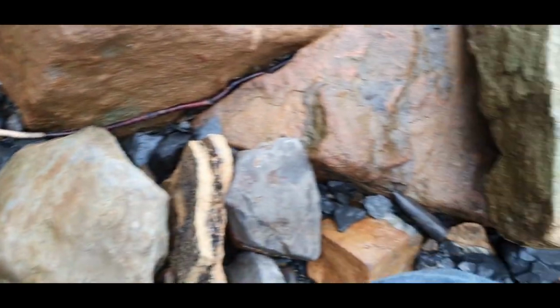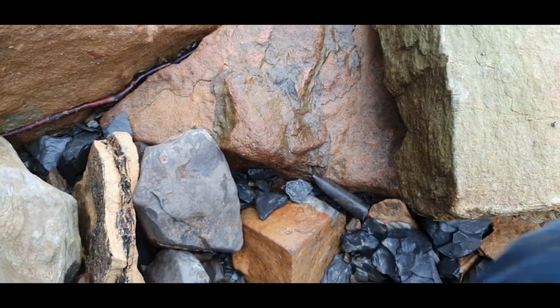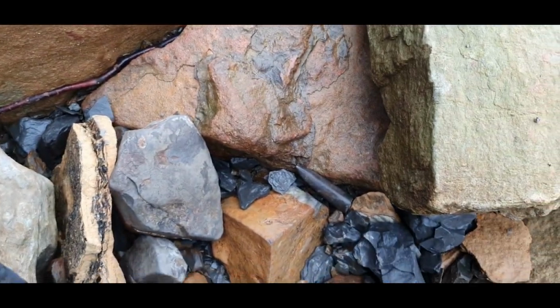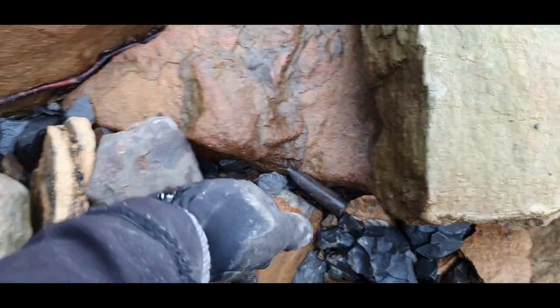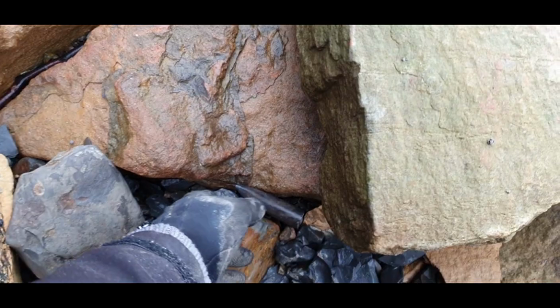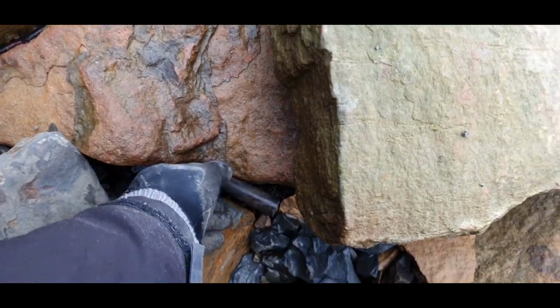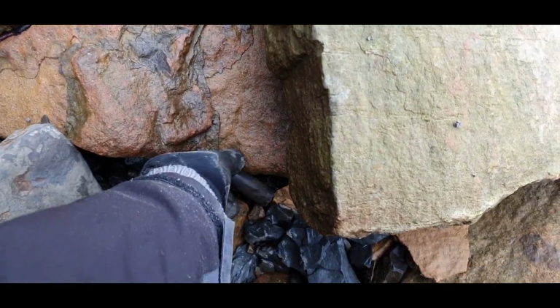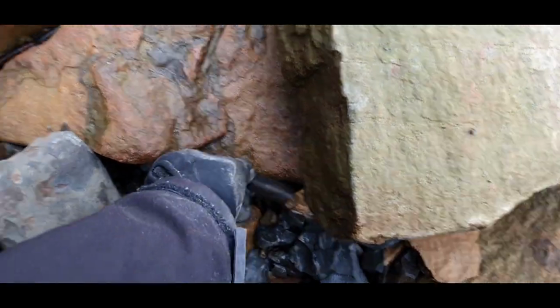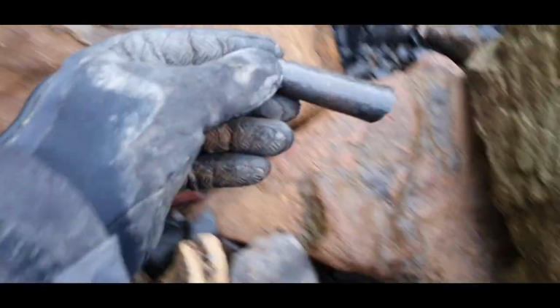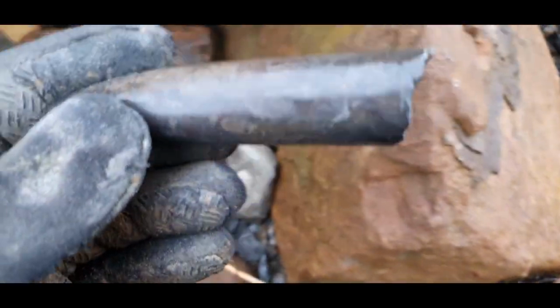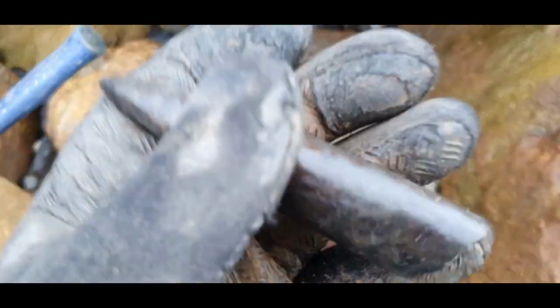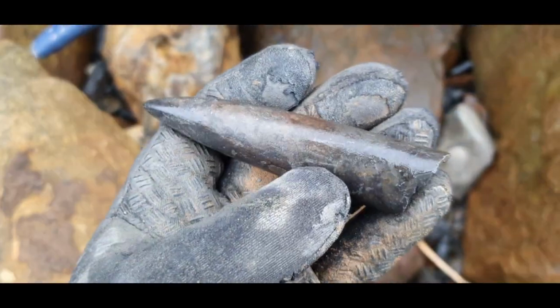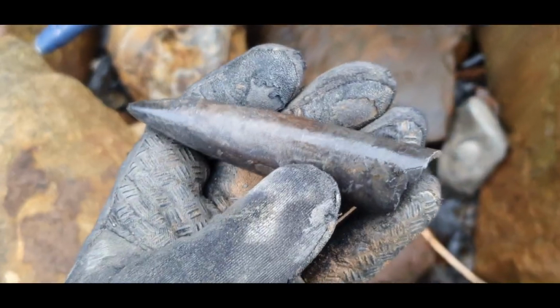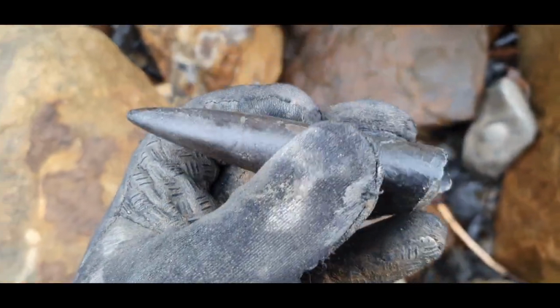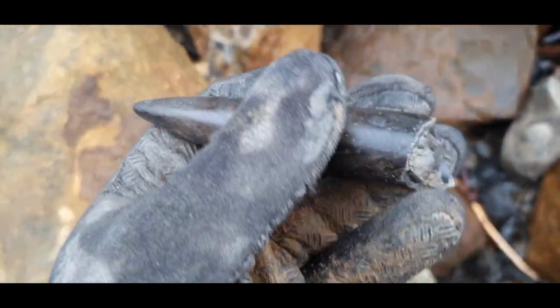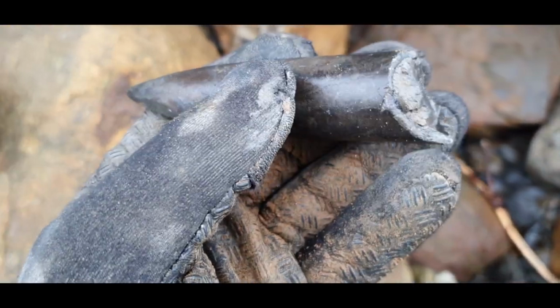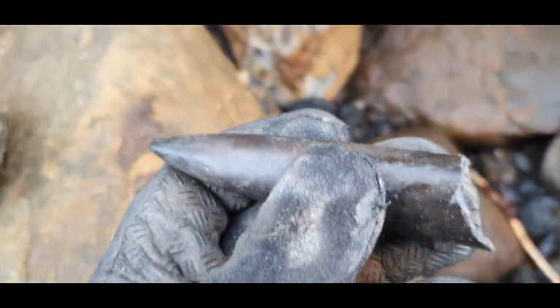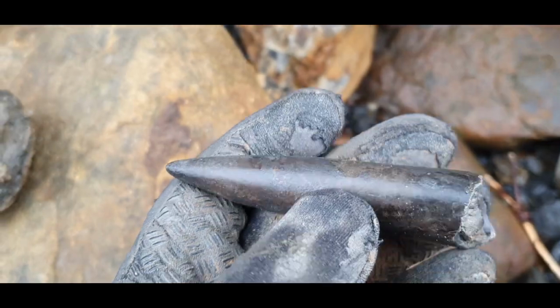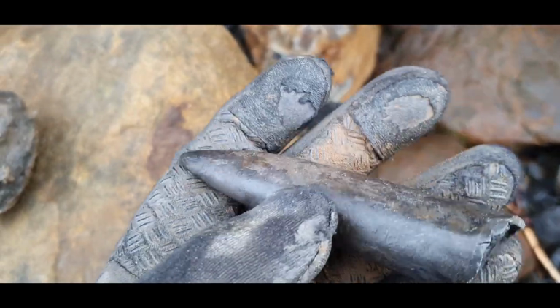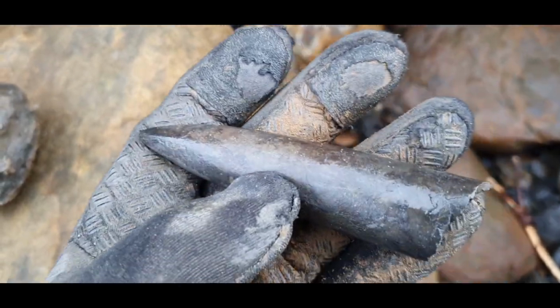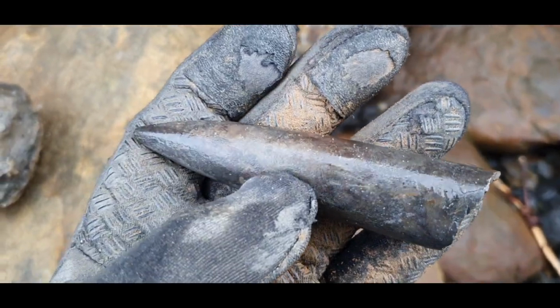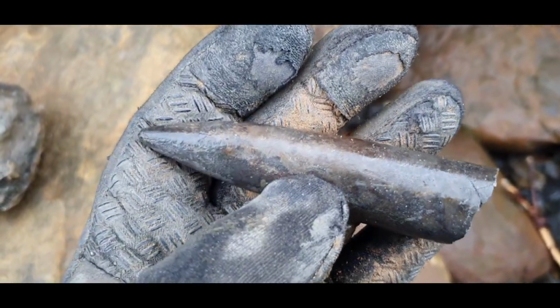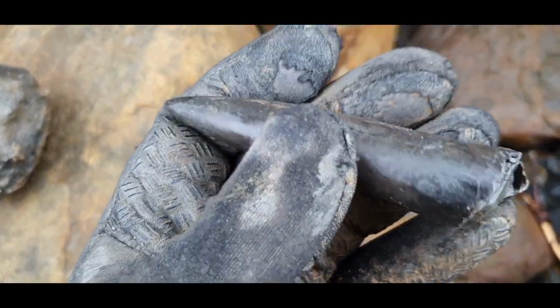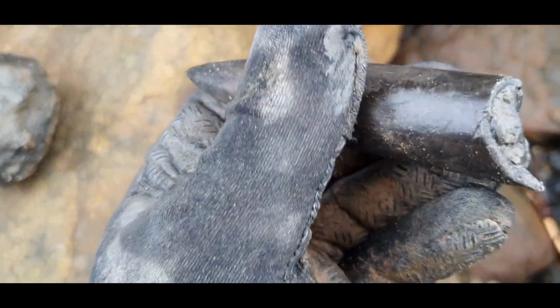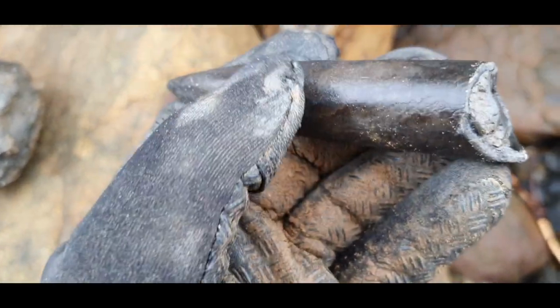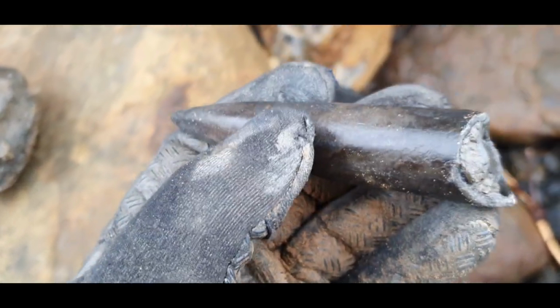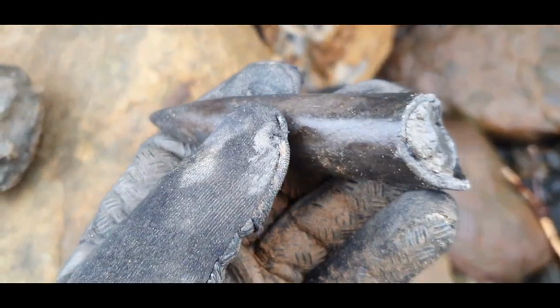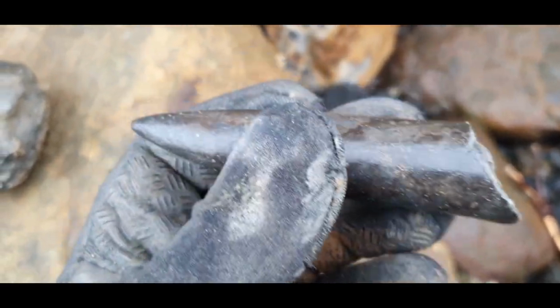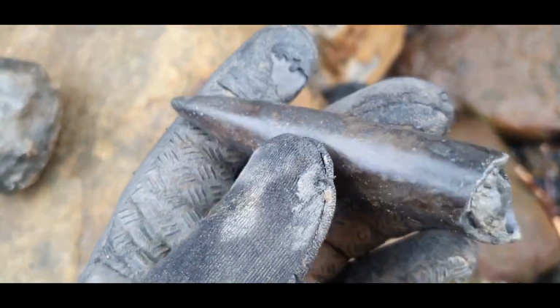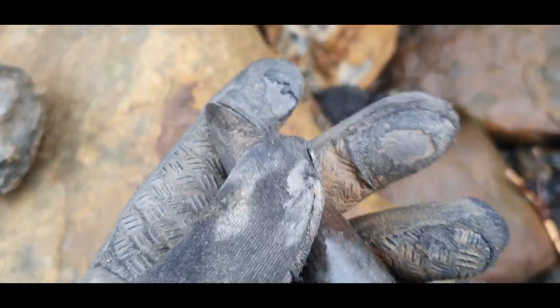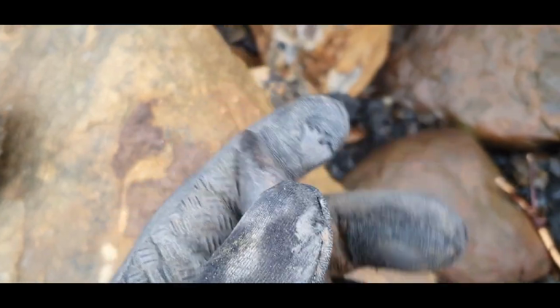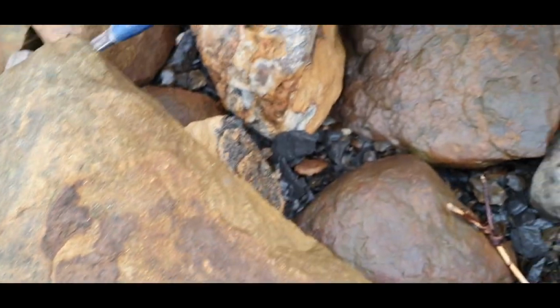Look at the size of that one — oh my god. Look at that Bellum Knight. That's a beastie. I love that. Don't normally collect Bellum Knights, but that one's a nice size. That's going in the bucket.